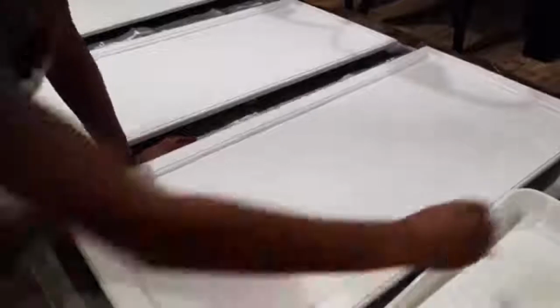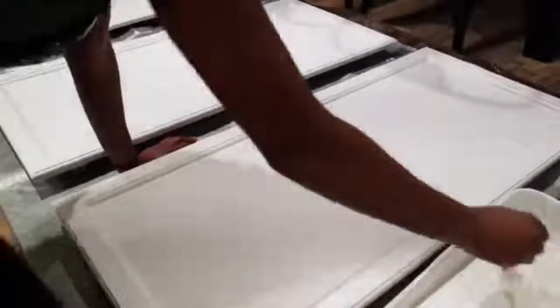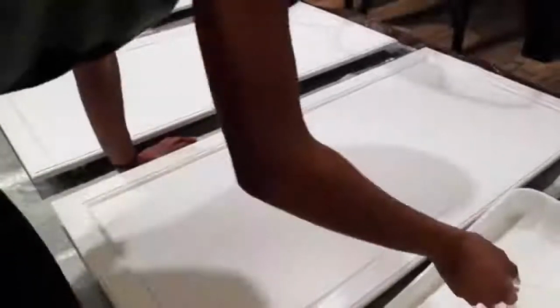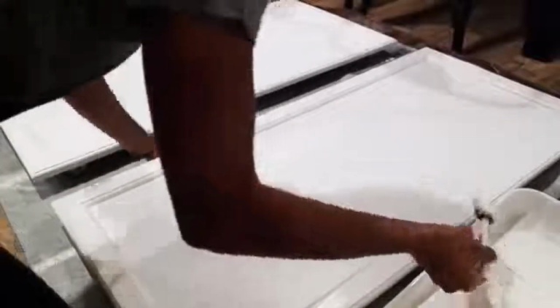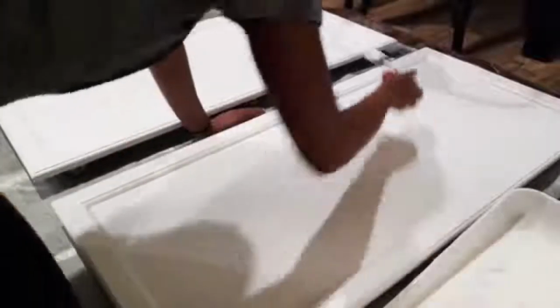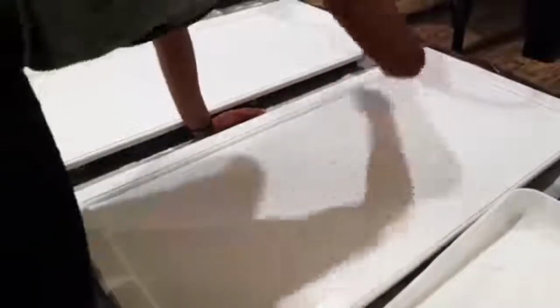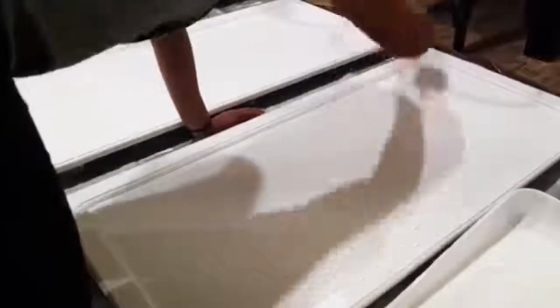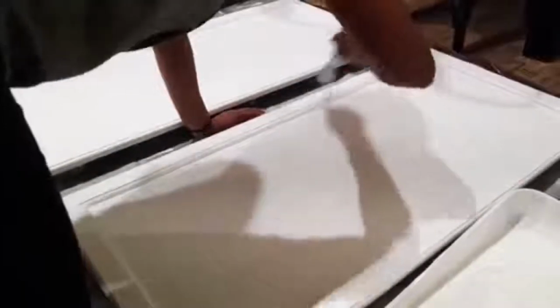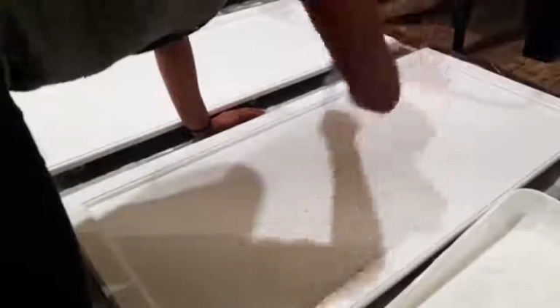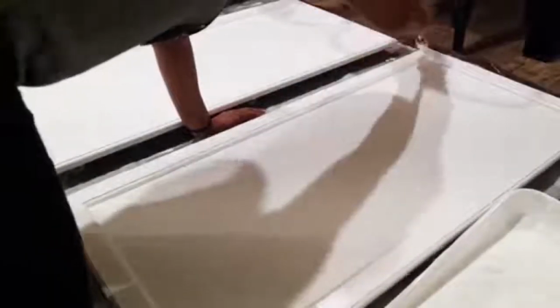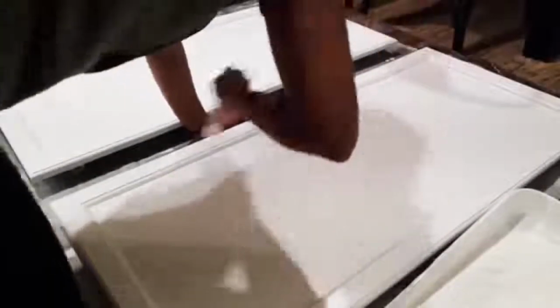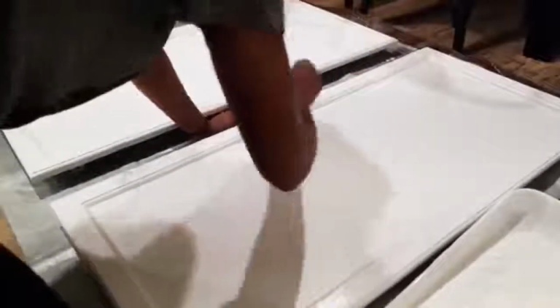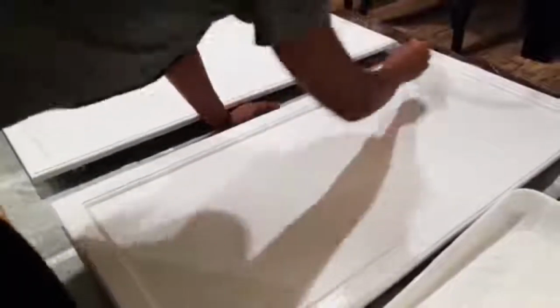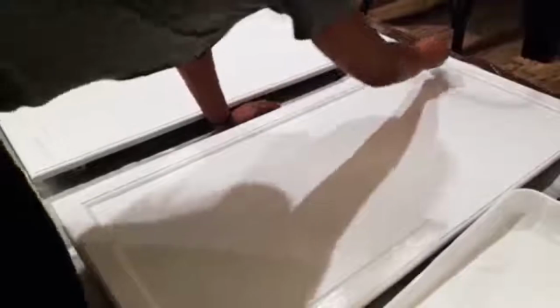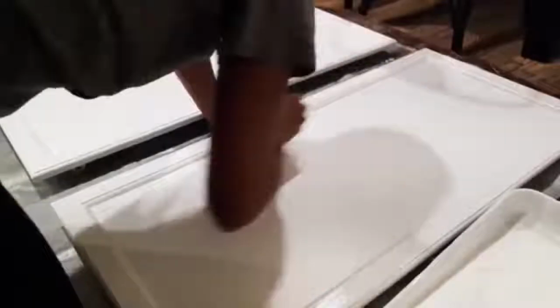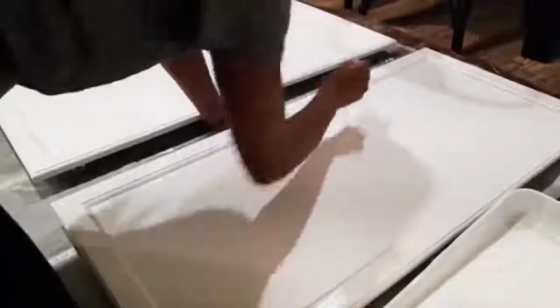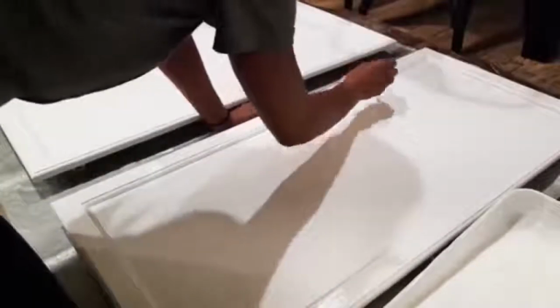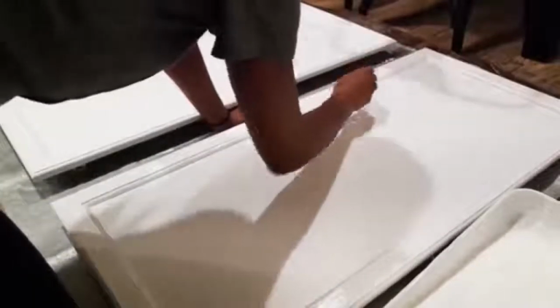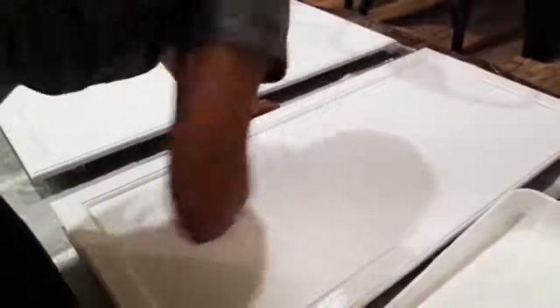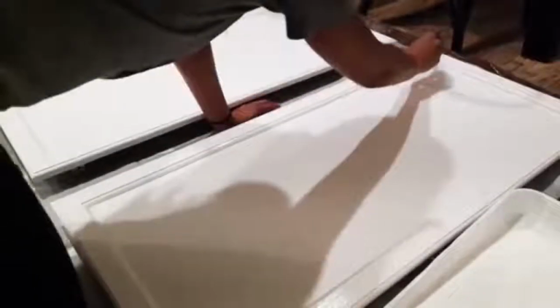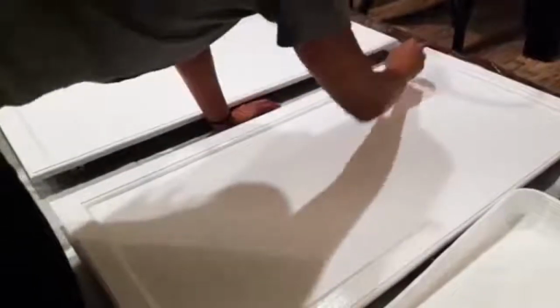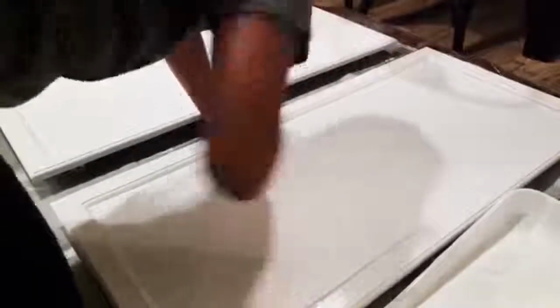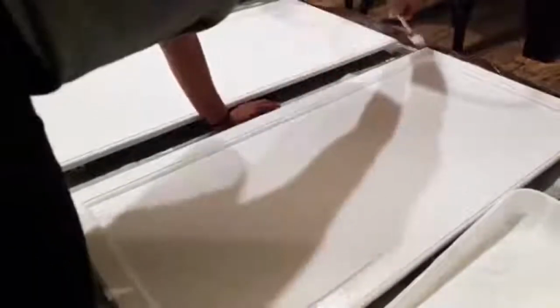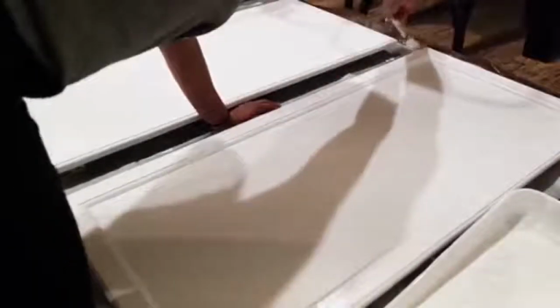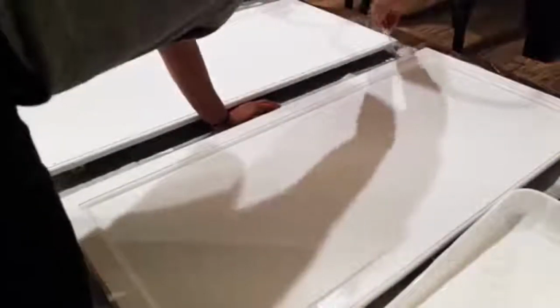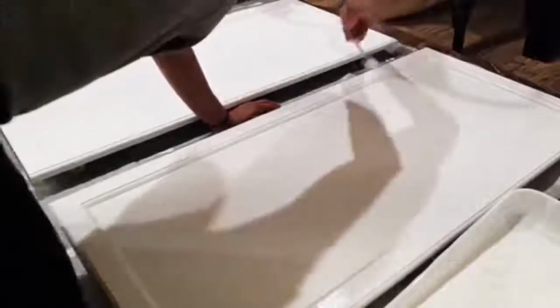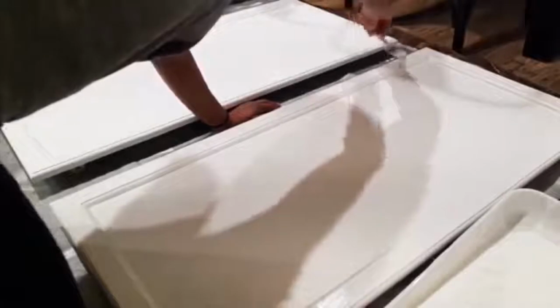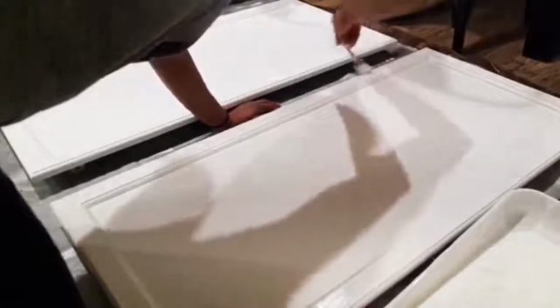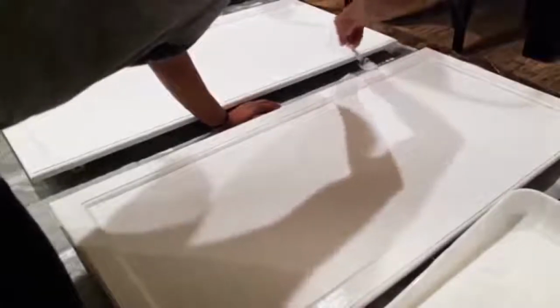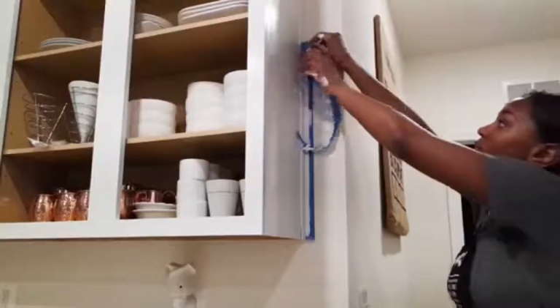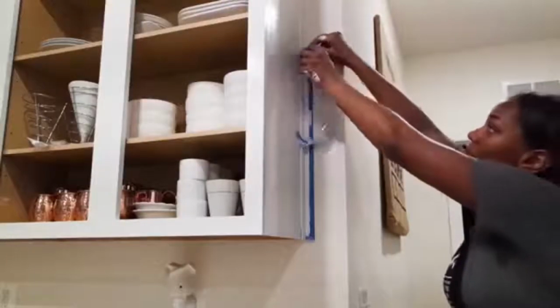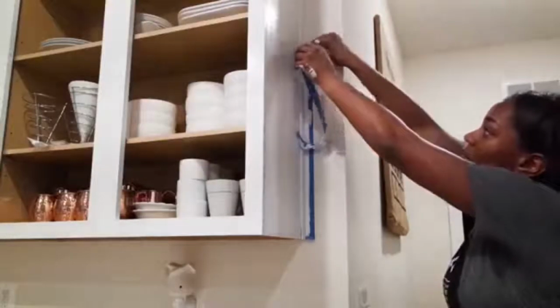I used three coats of the paint and then got a matte finish to seal the cabinet. I wanted my cabinets not to be super shiny — I wanted them to be durable but with a matte finish.